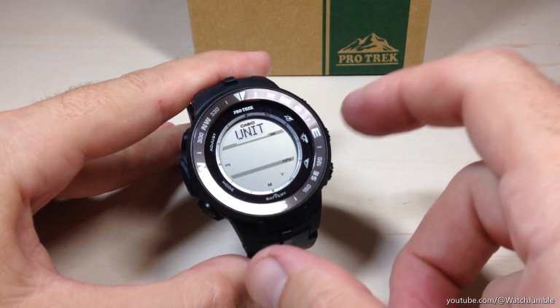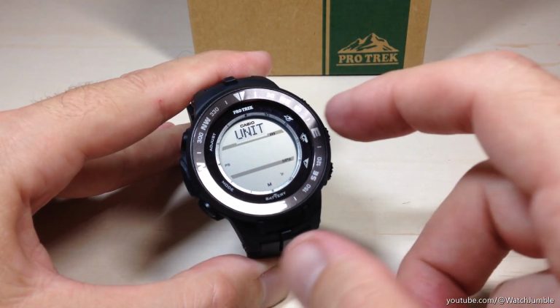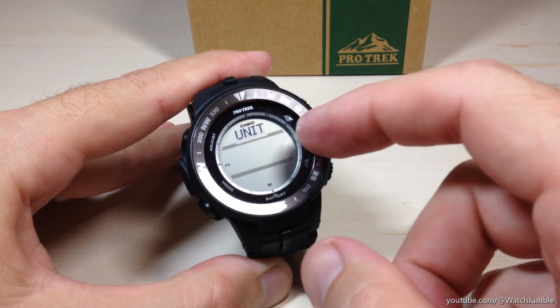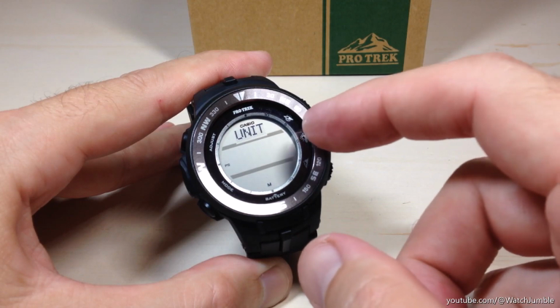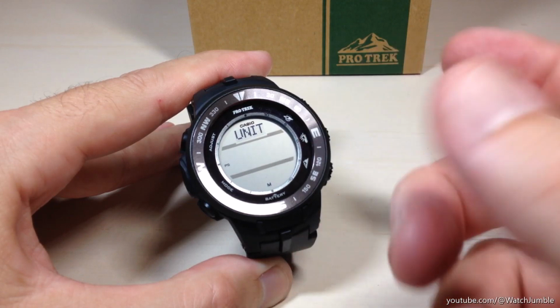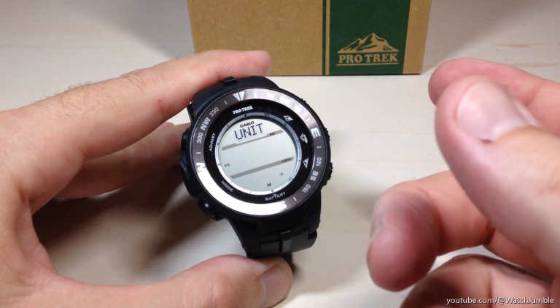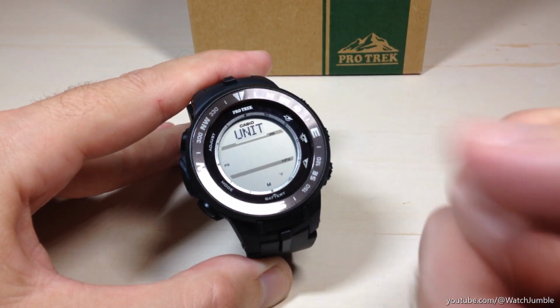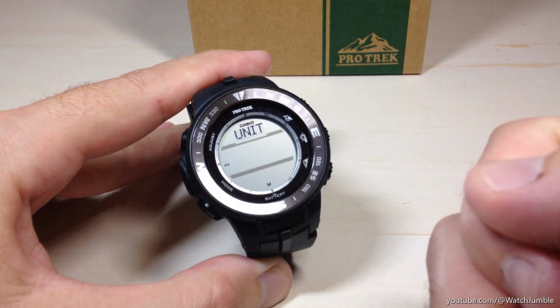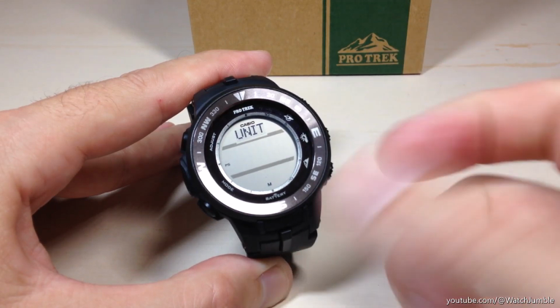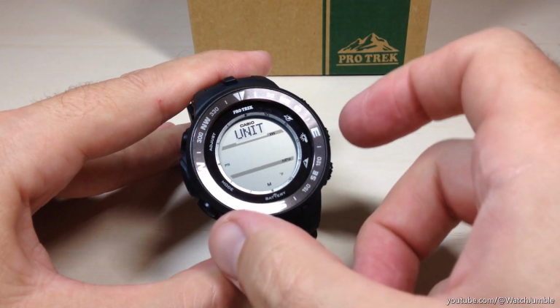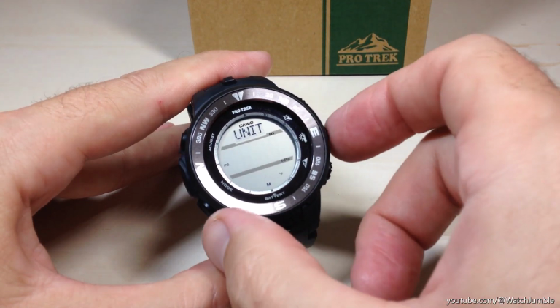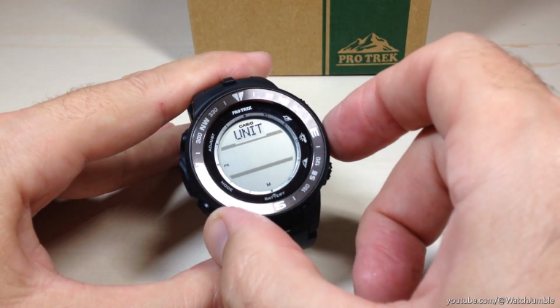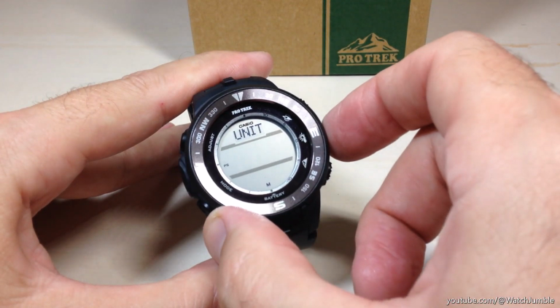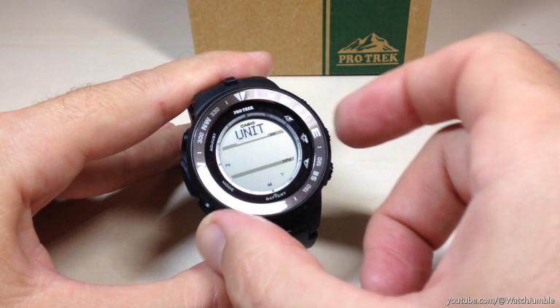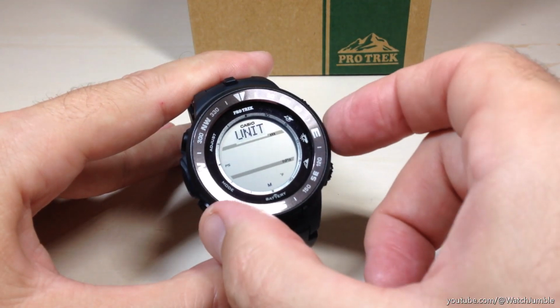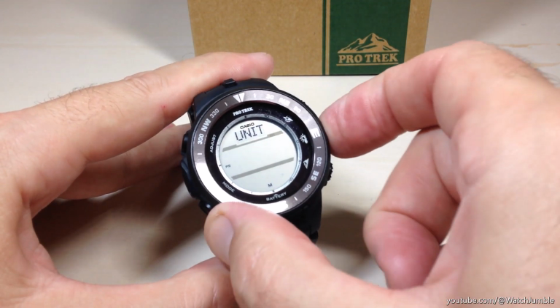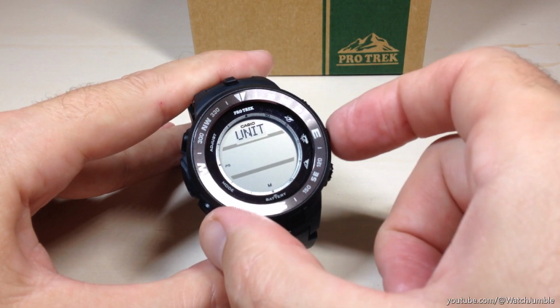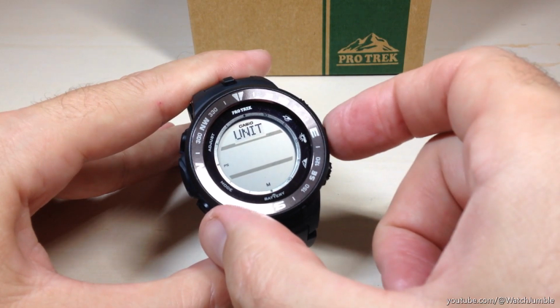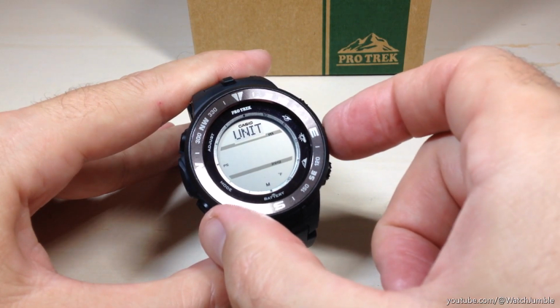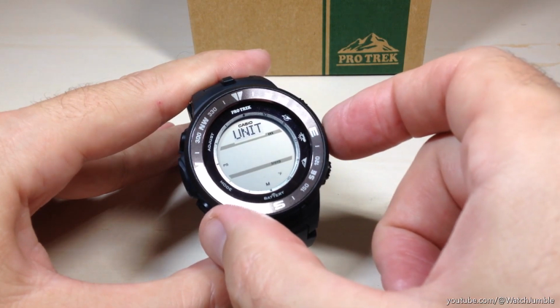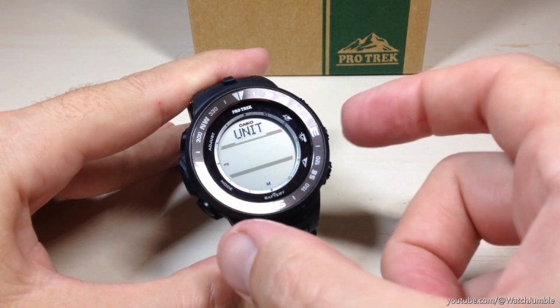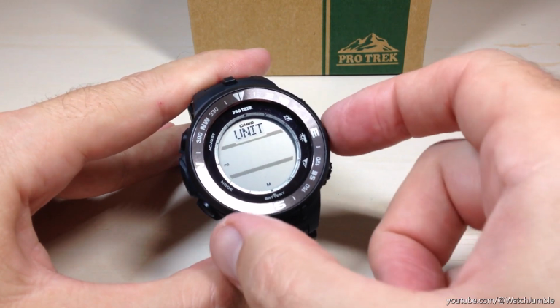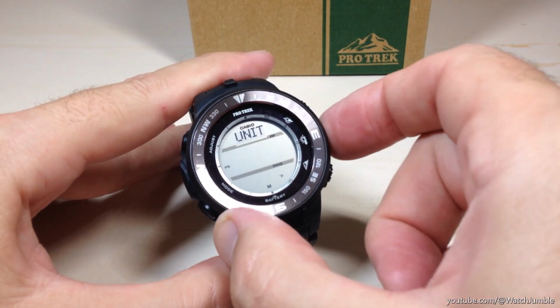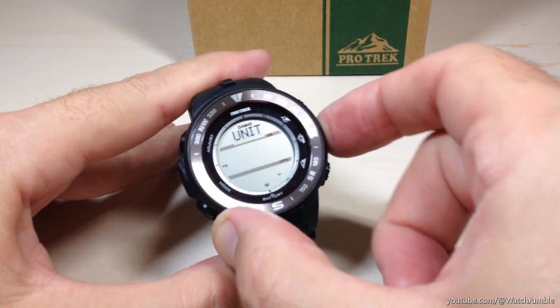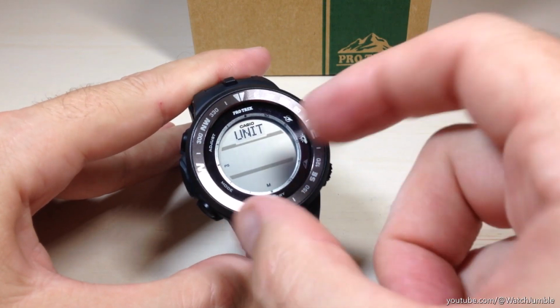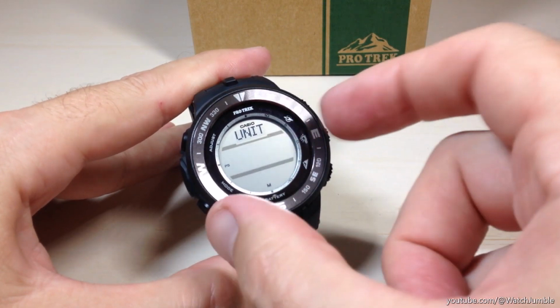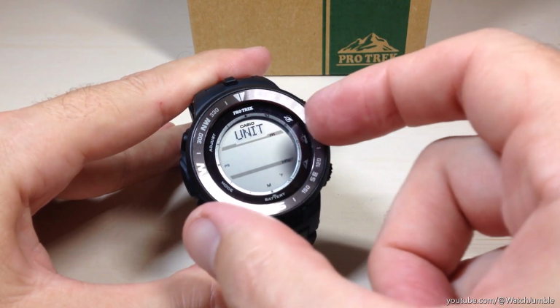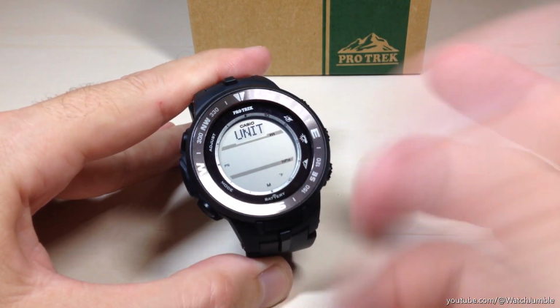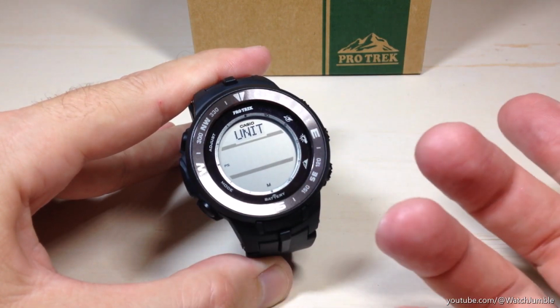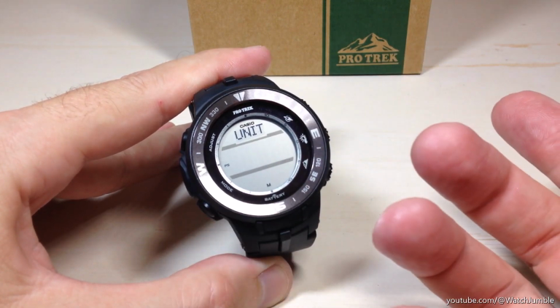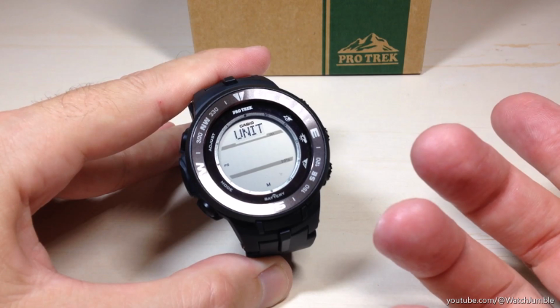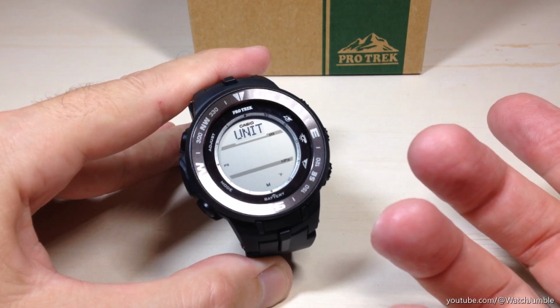If you want to adjust your middle section, which is going to be your barometric pressure — do you want hectopascals or do you want inches of mercury? If you press the middle button, it correlates to the middle value. So that makes sense to me.